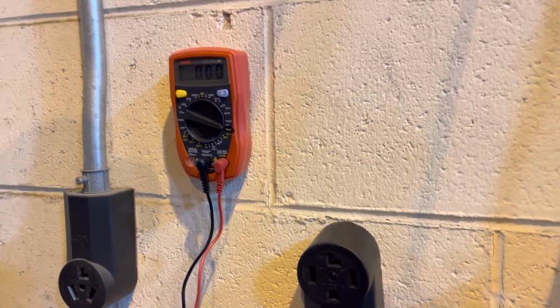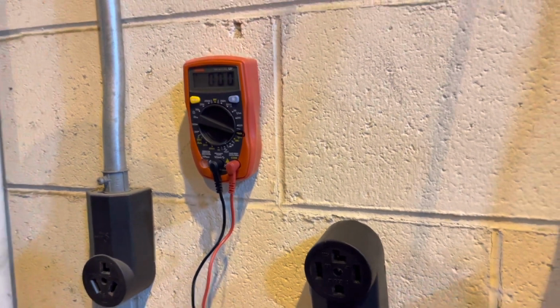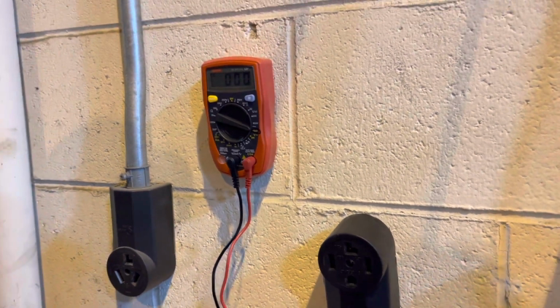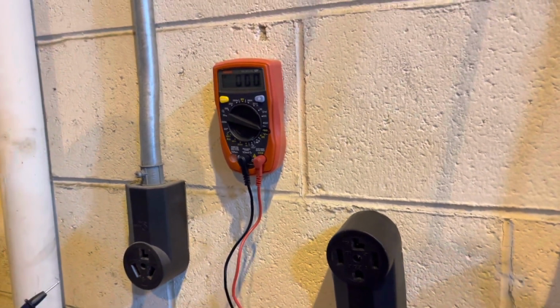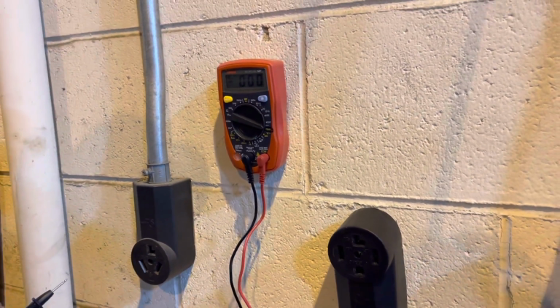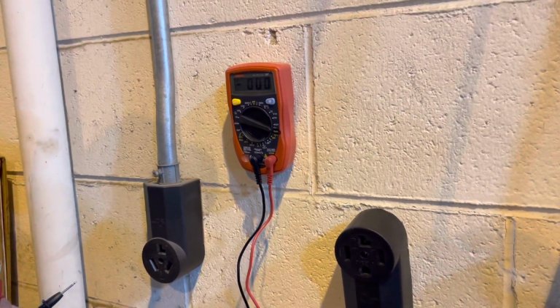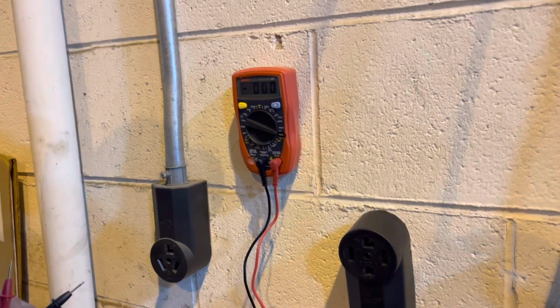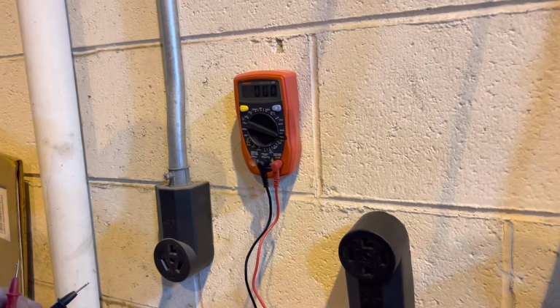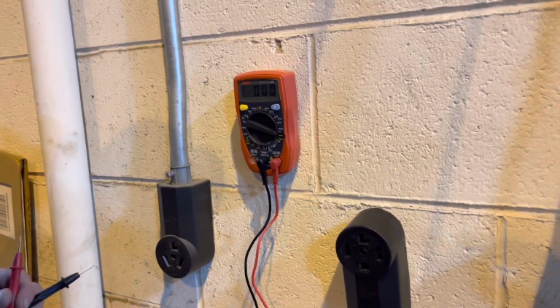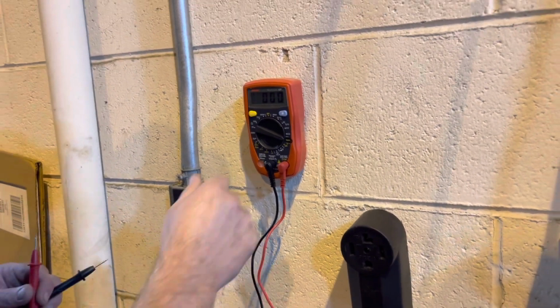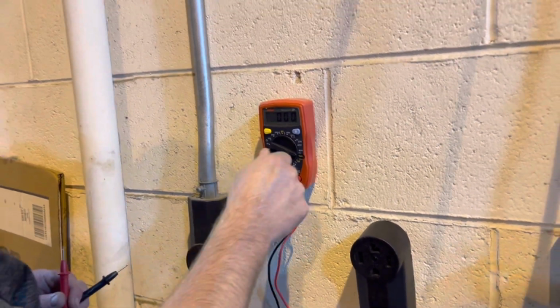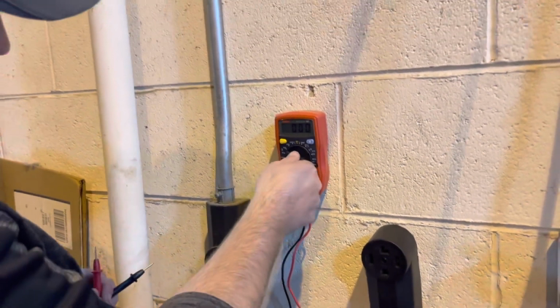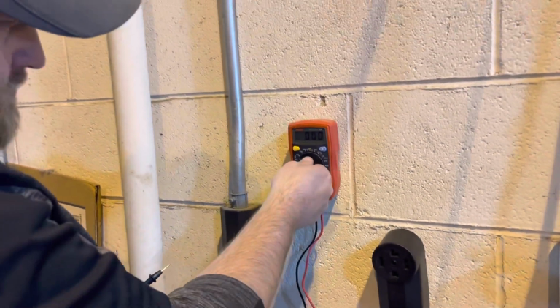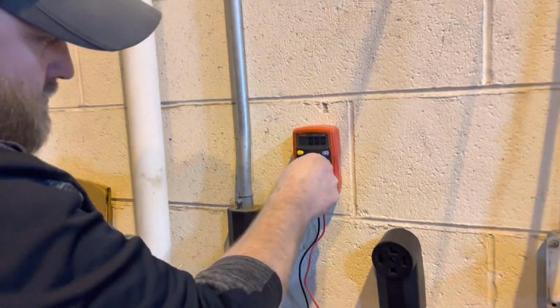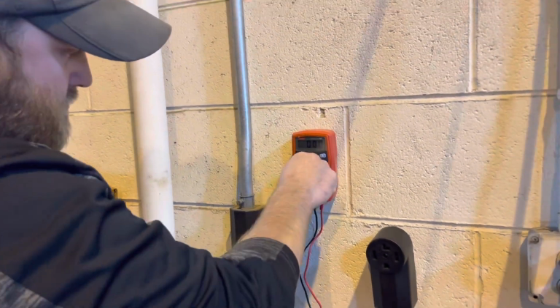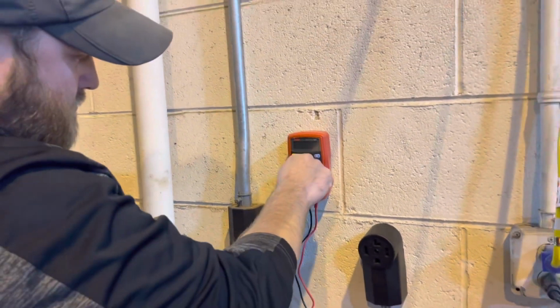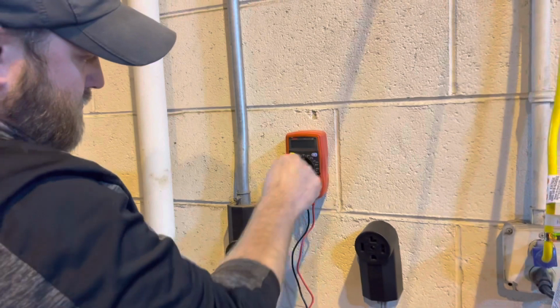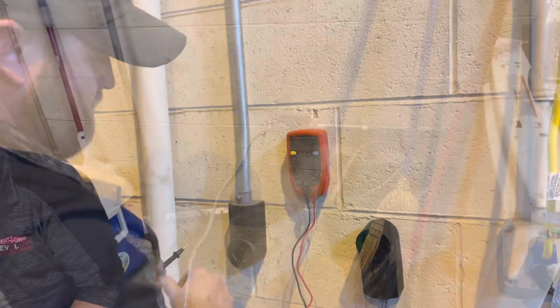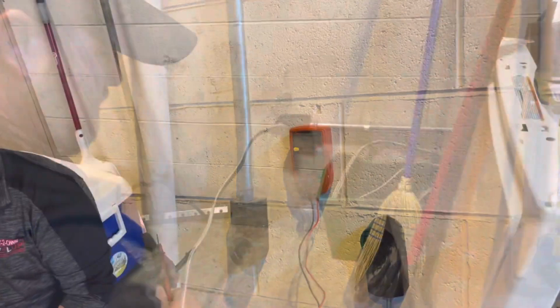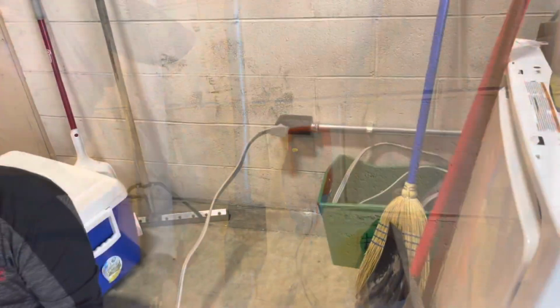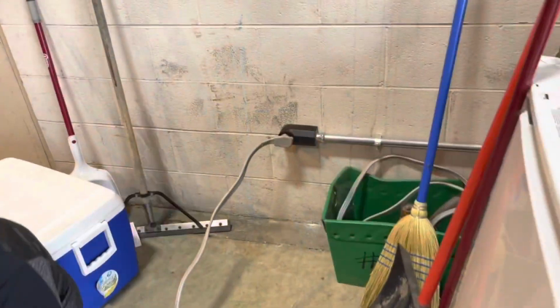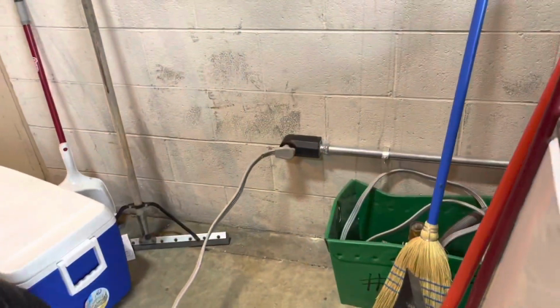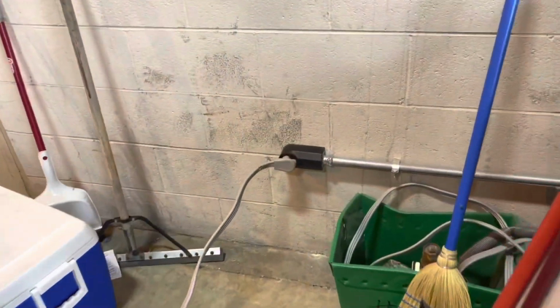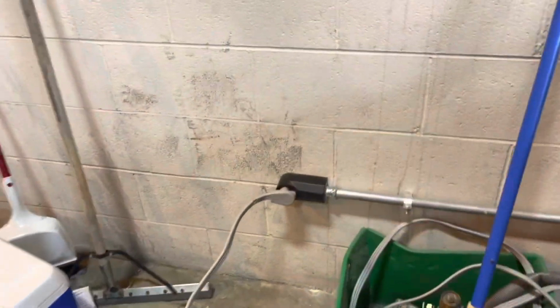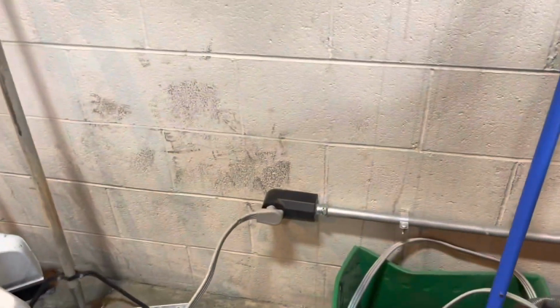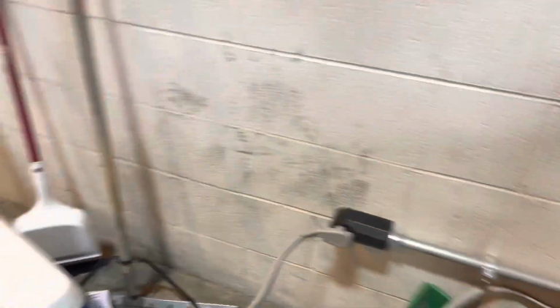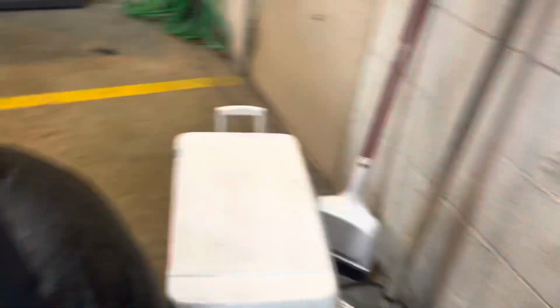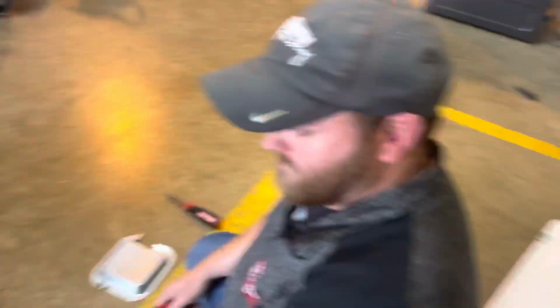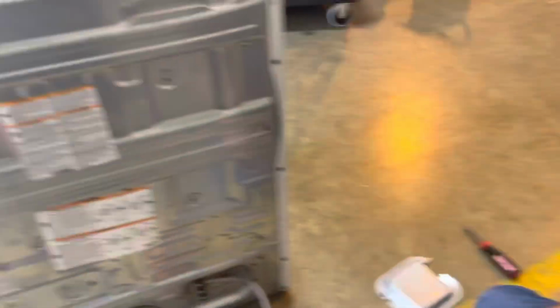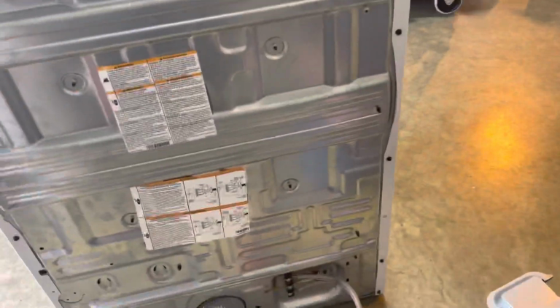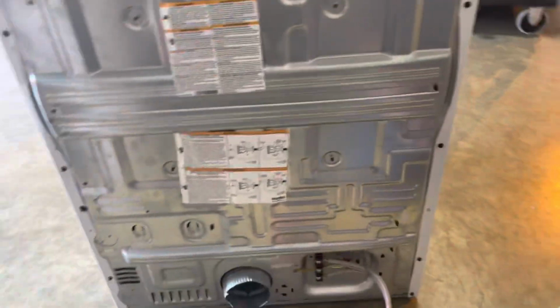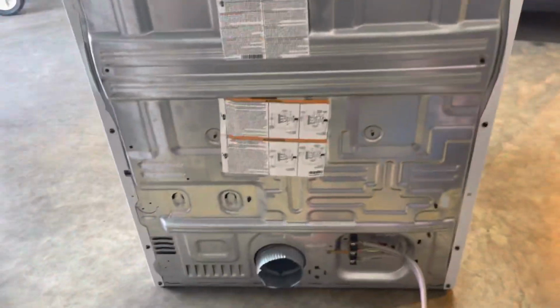If you have any questions let us know in the comments and I hope this video can help you. There's actually another connection you can test — we have a dryer here.